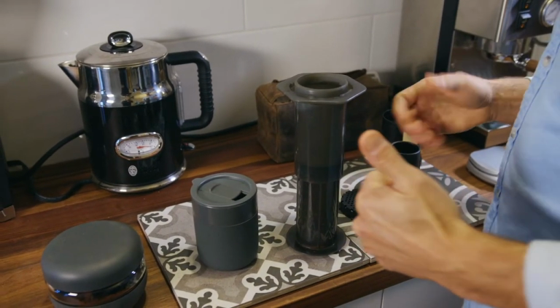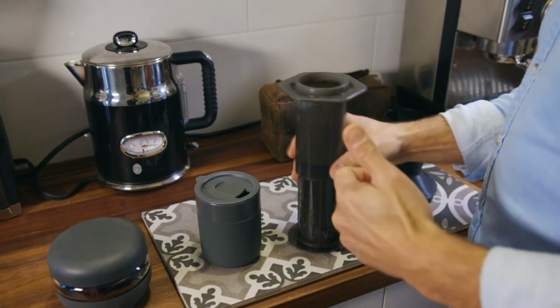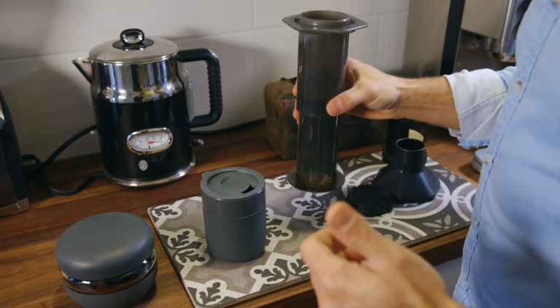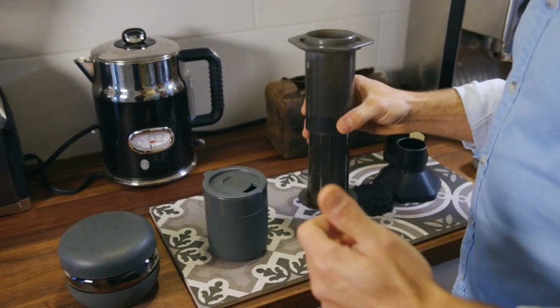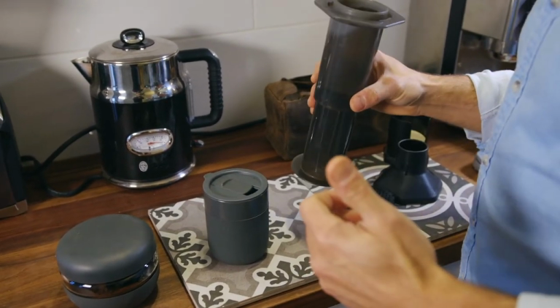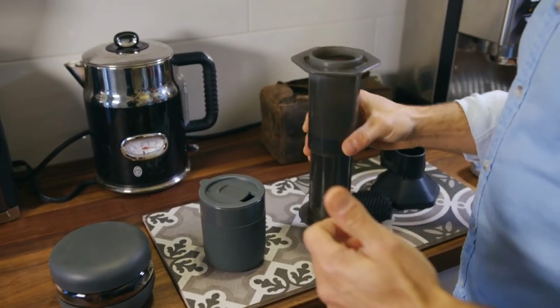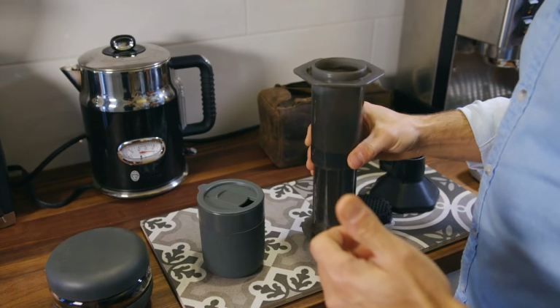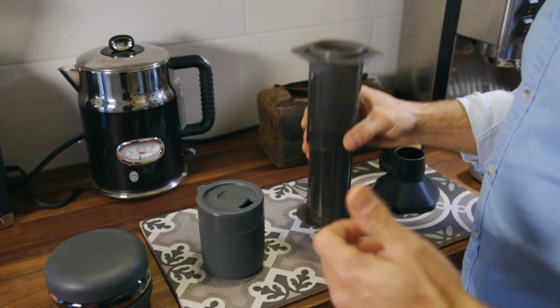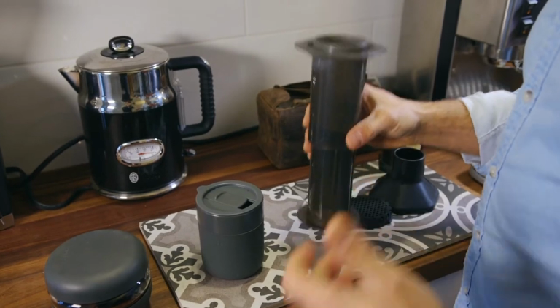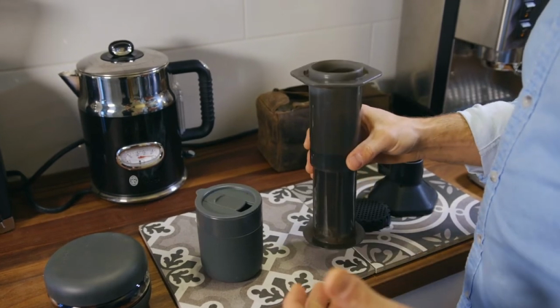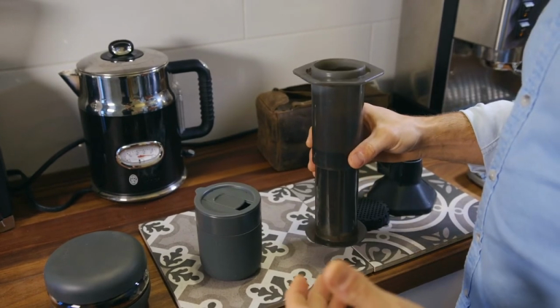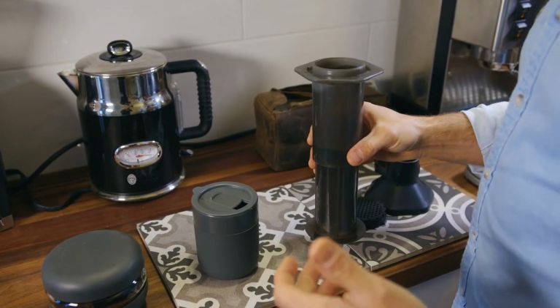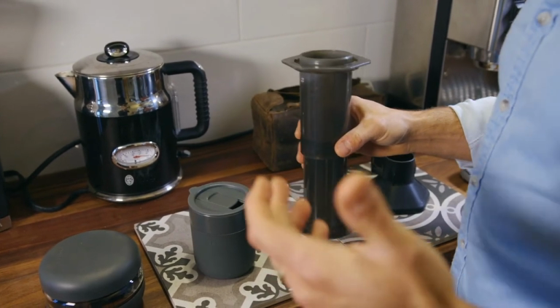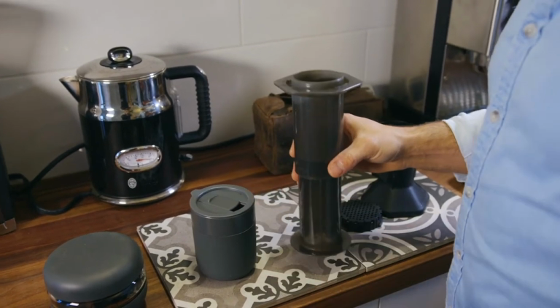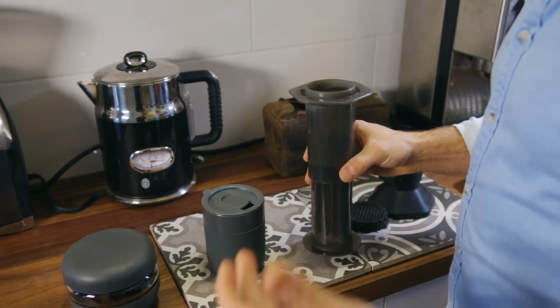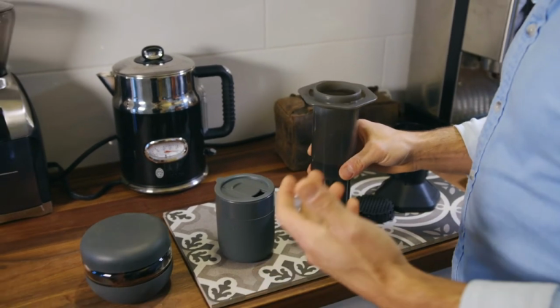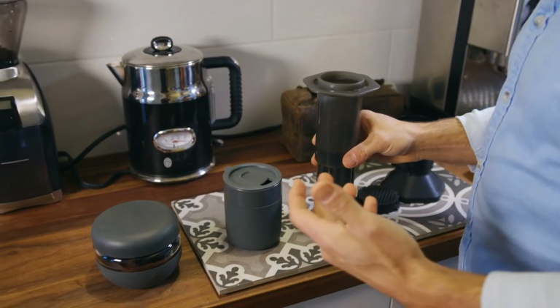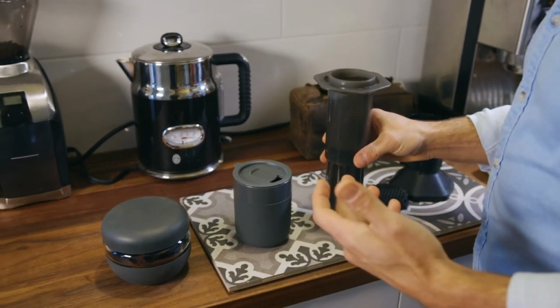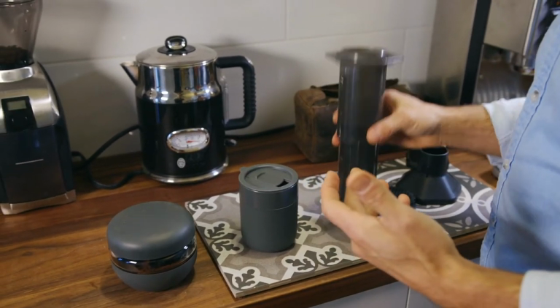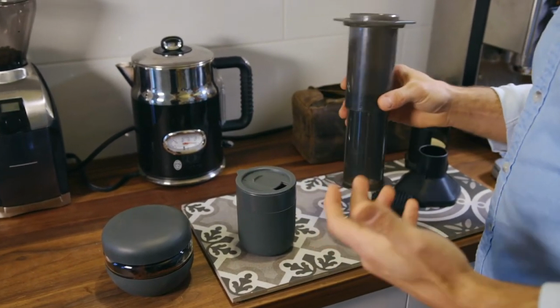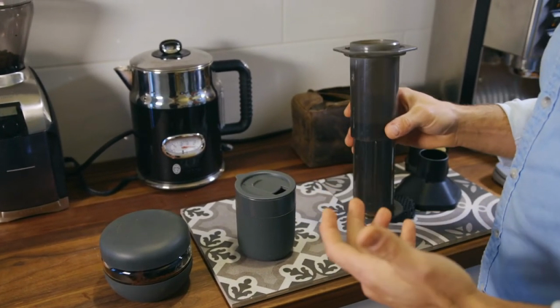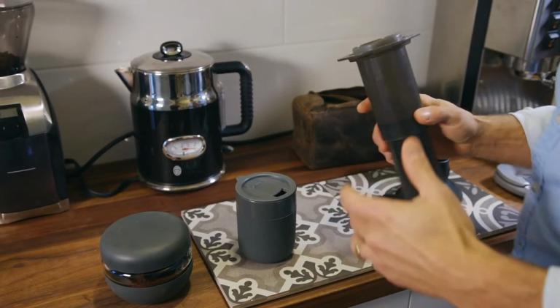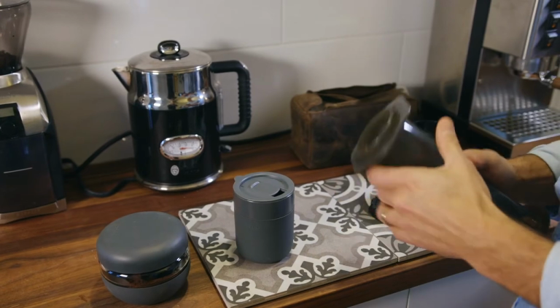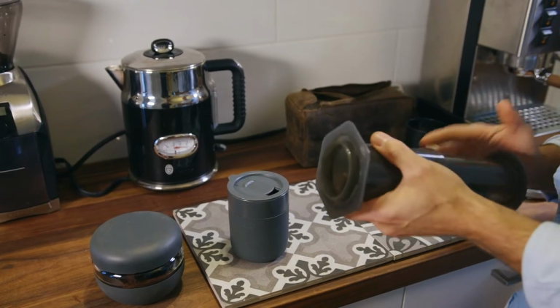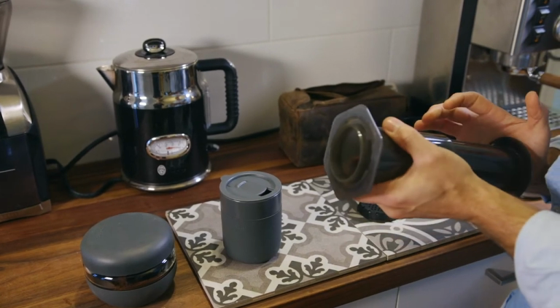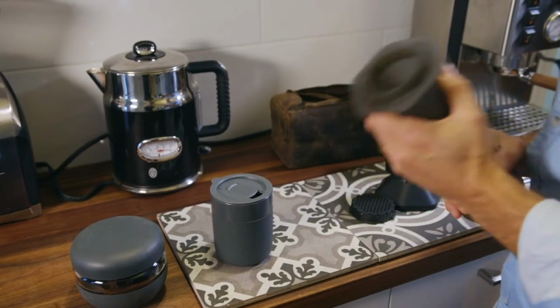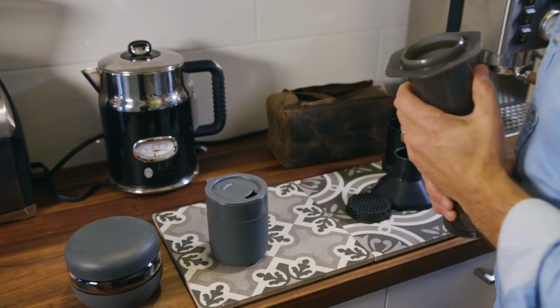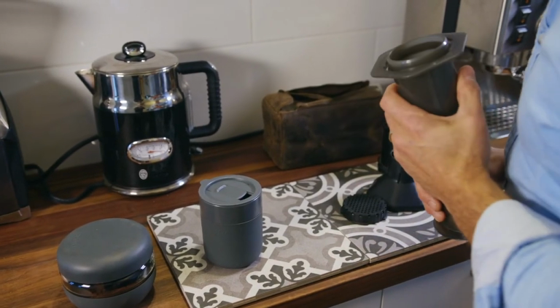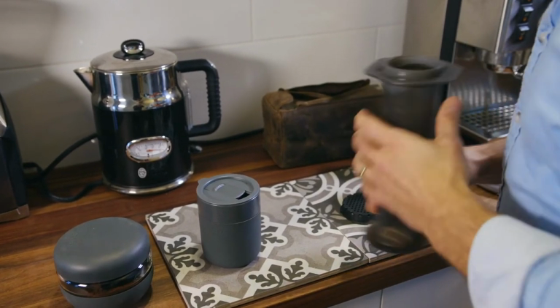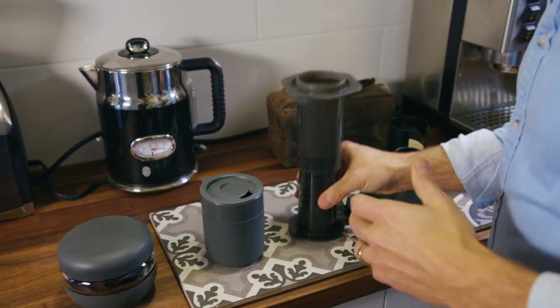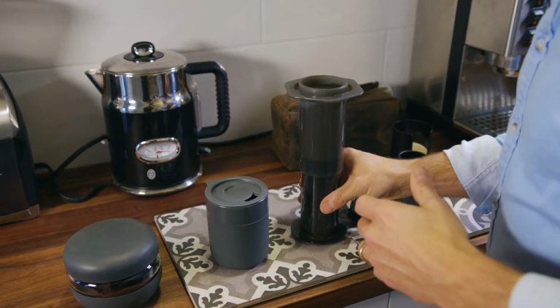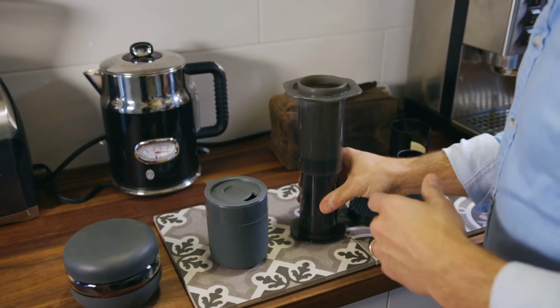I love the Aeropress because it's transportable, and by the time we are done you are going to see how easy it is to clean up — even if I'm sitting on an airplane, I can clean this up fairly easily.